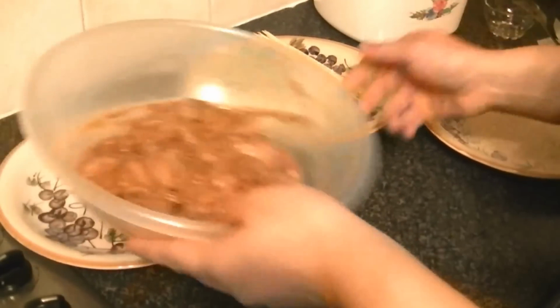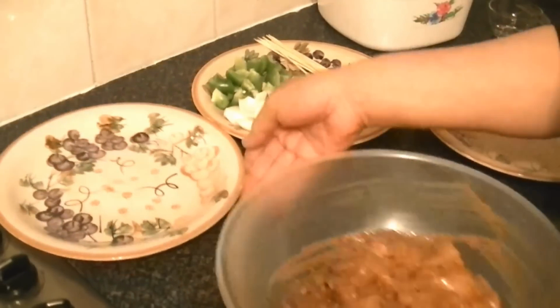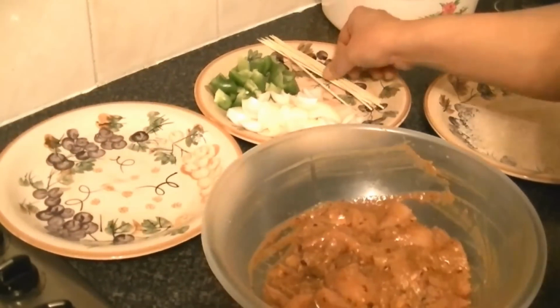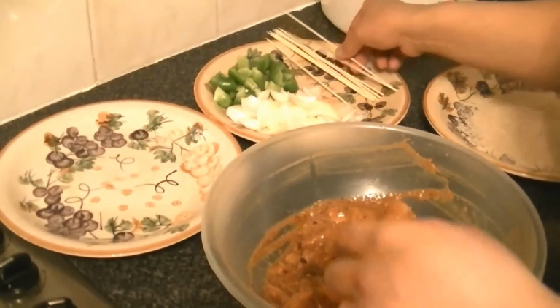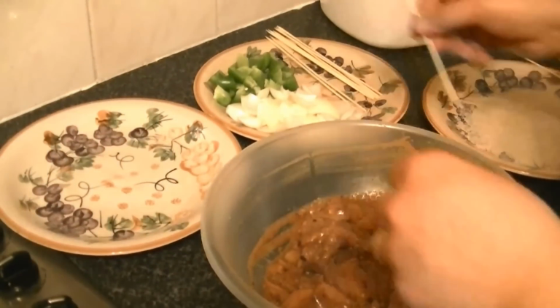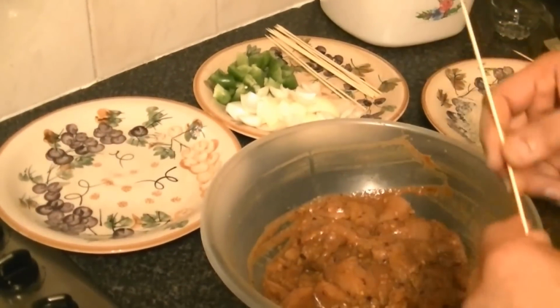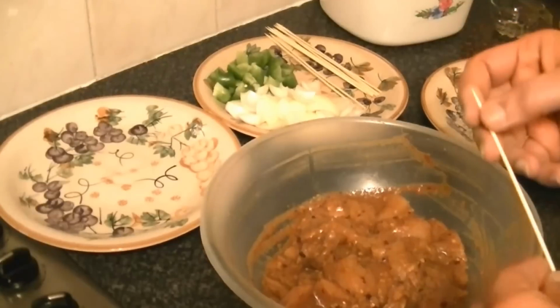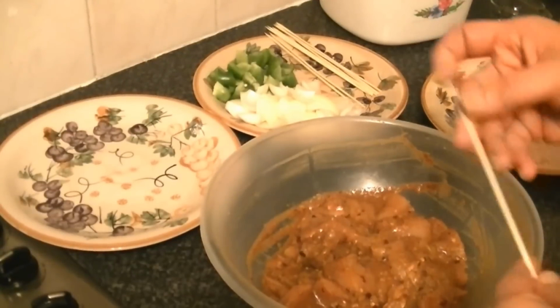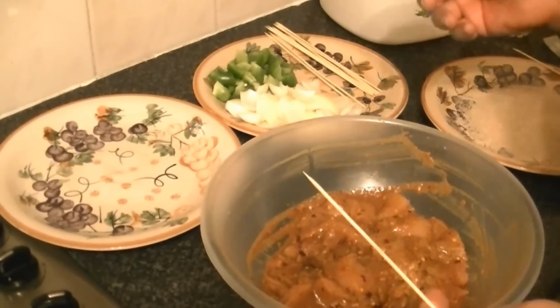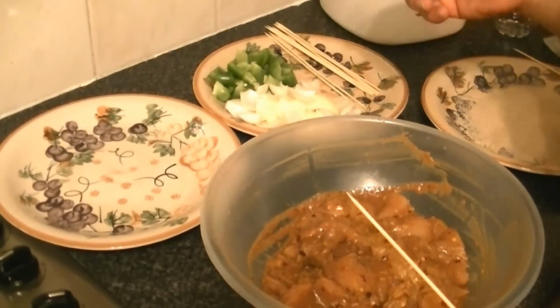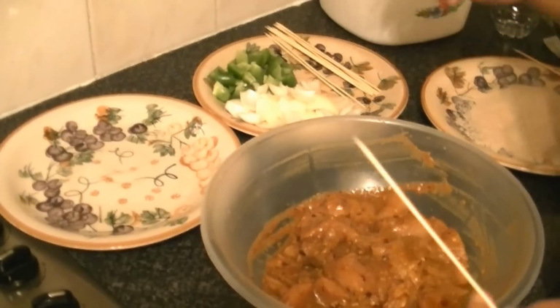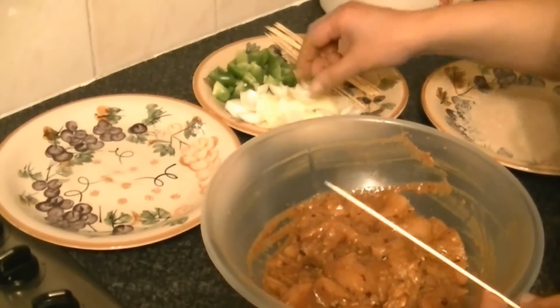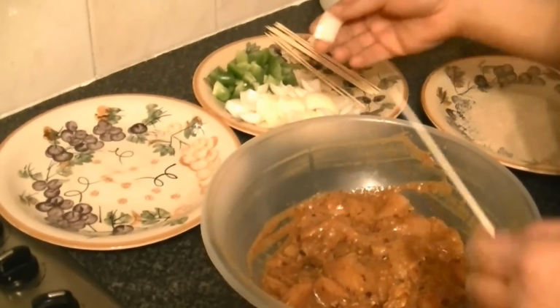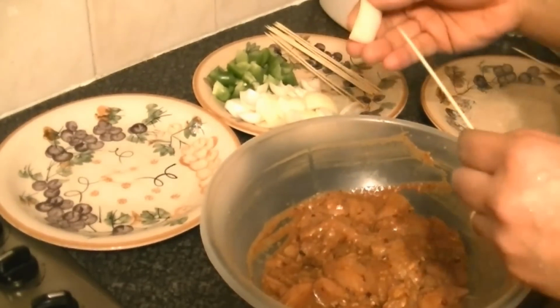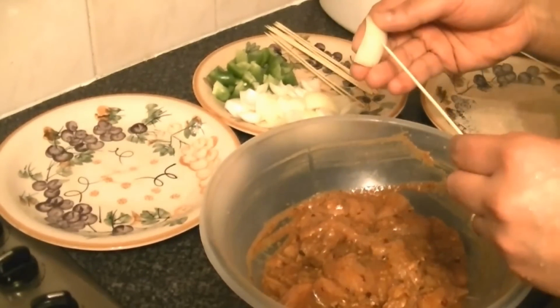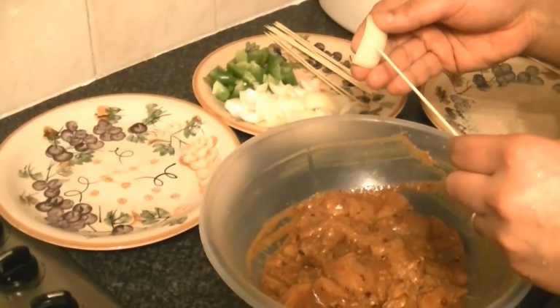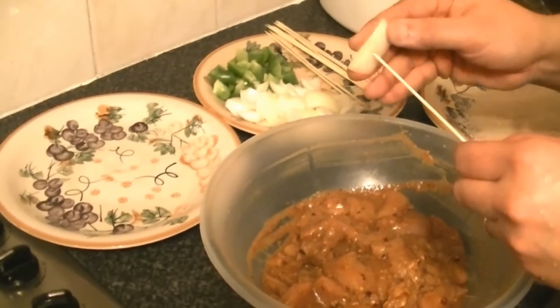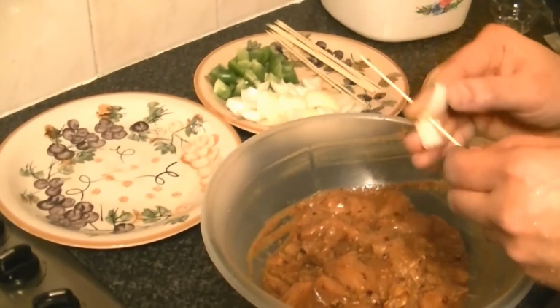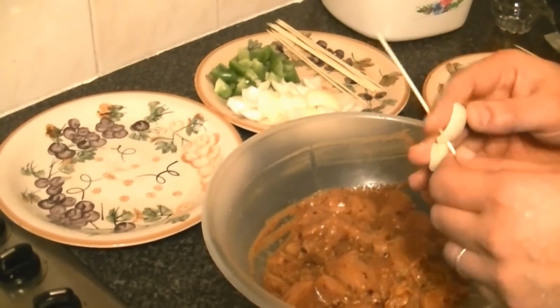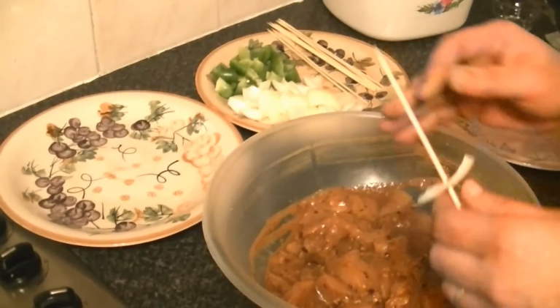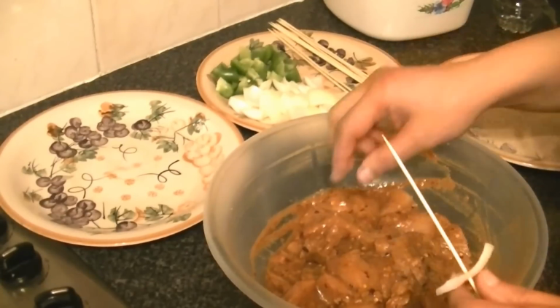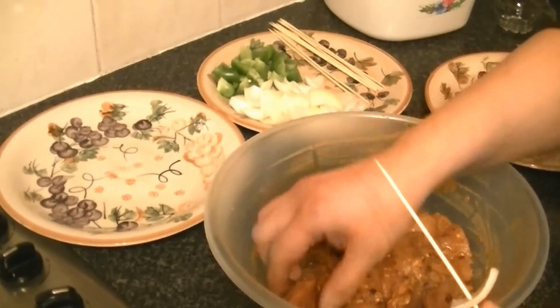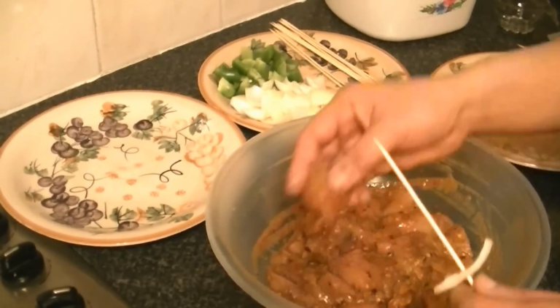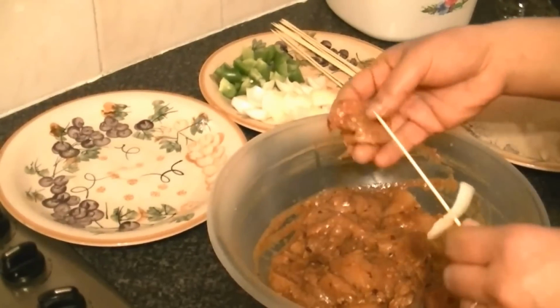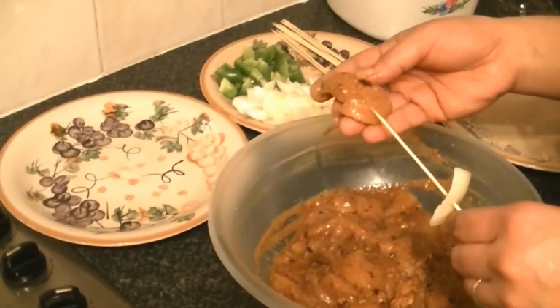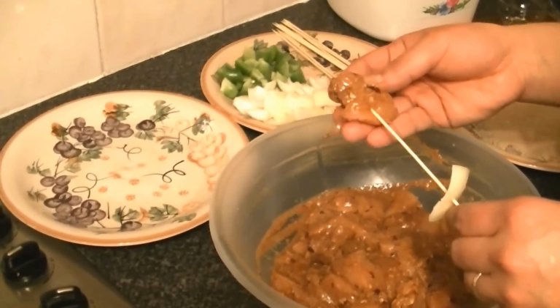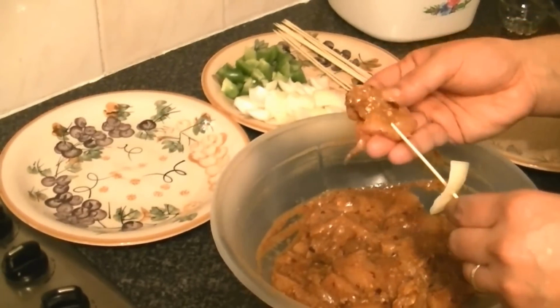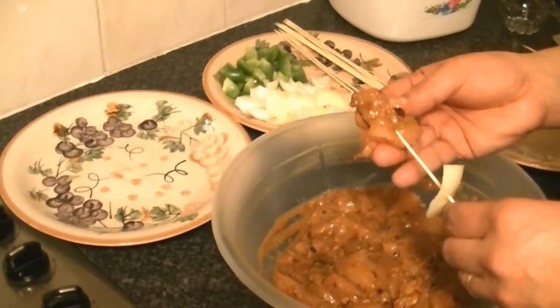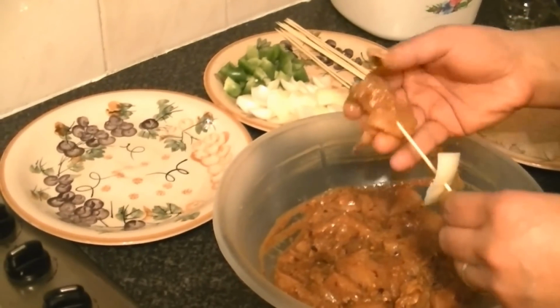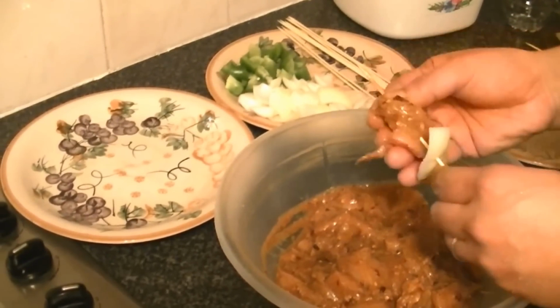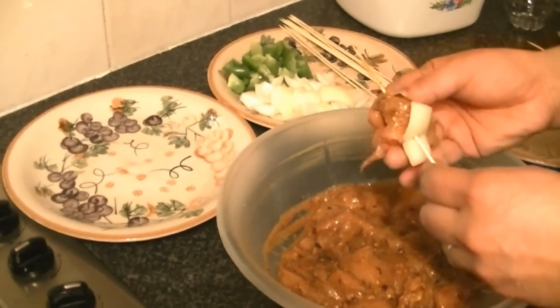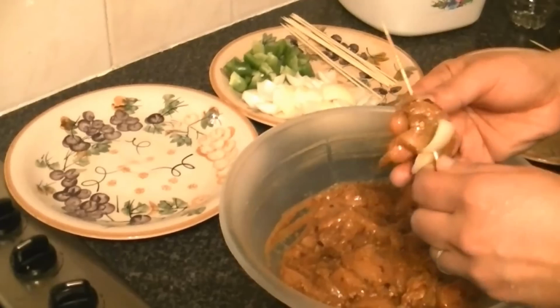After you mix the chicken, put it on skewers. First place a piece of onion, then add the chicken pieces. Please try not to add too many chicken pieces because they will not cook properly.